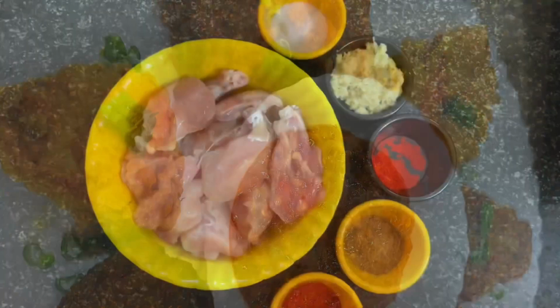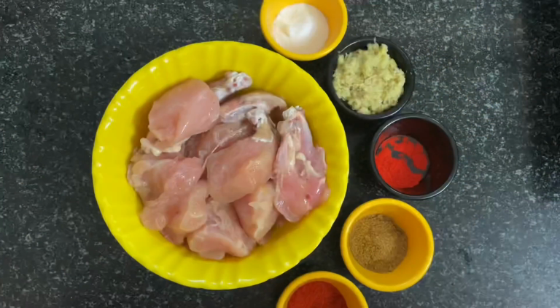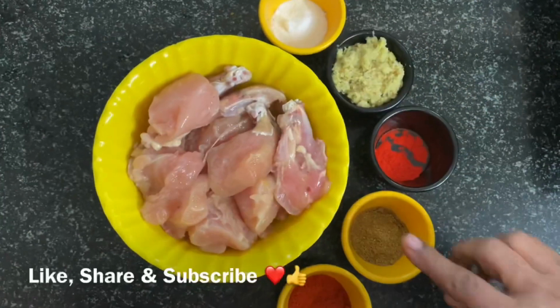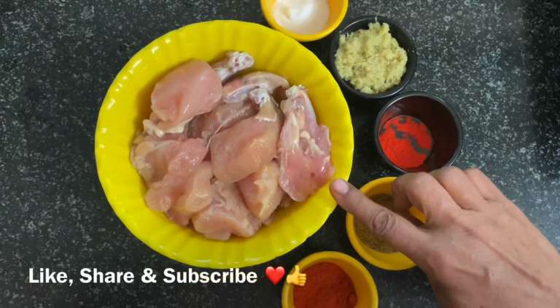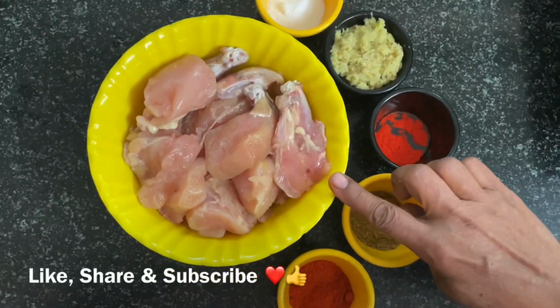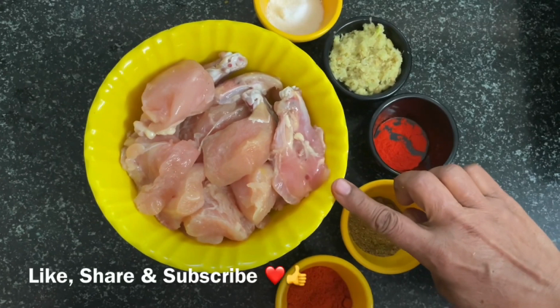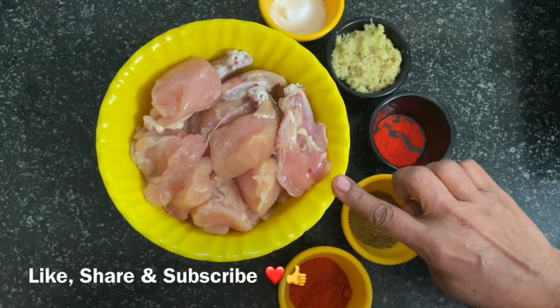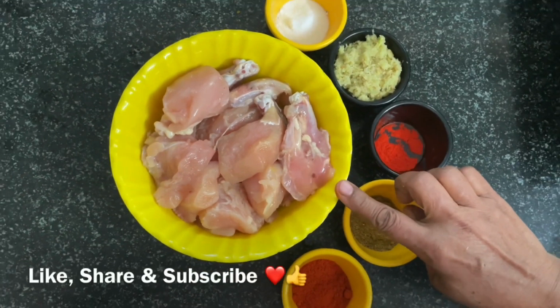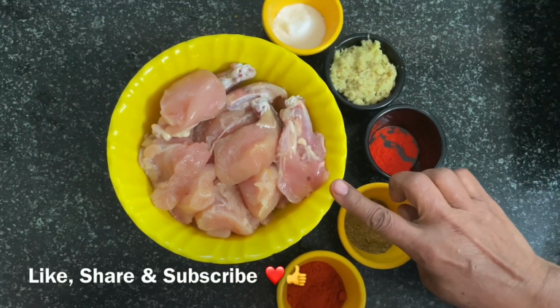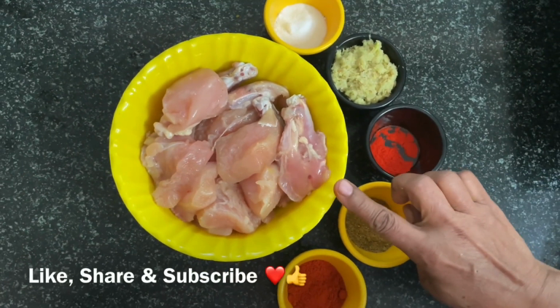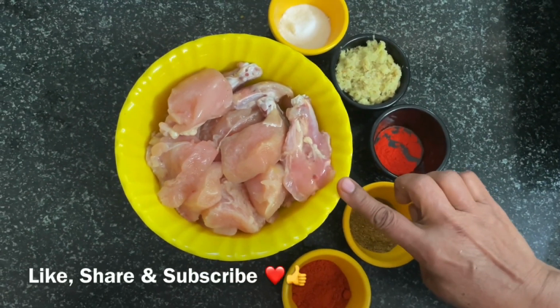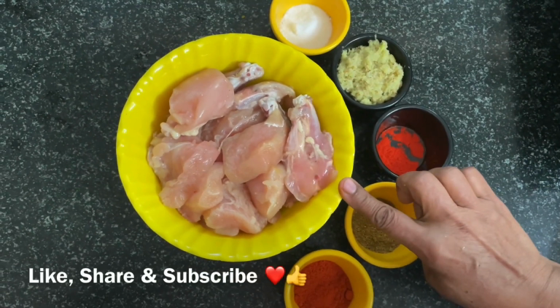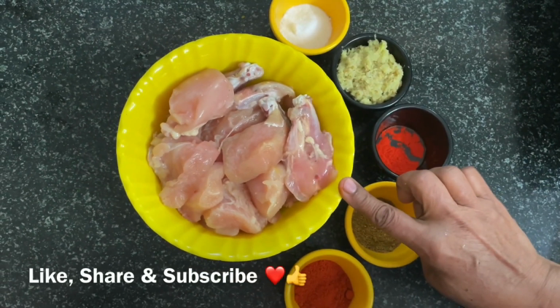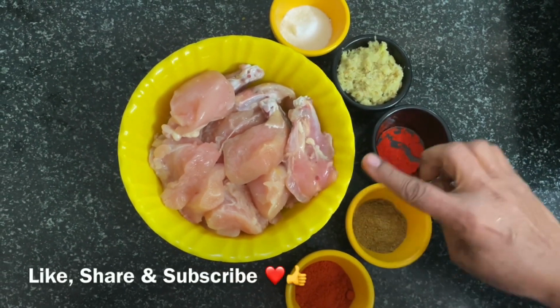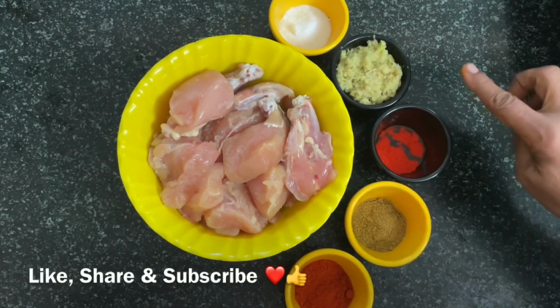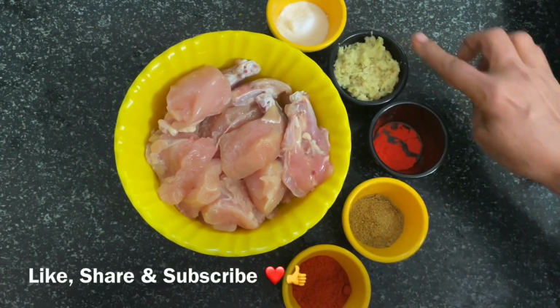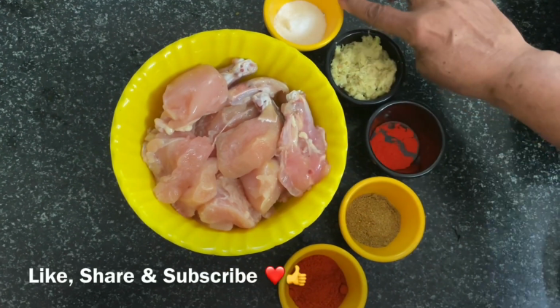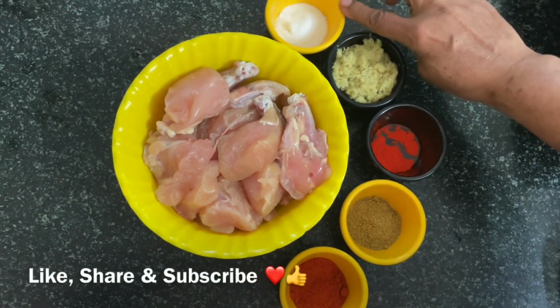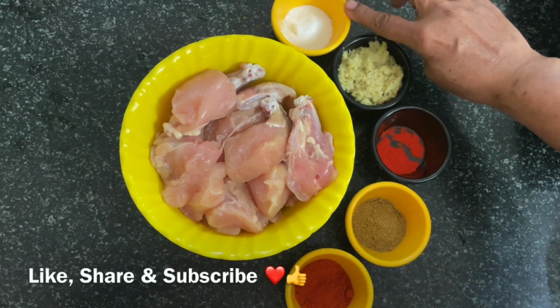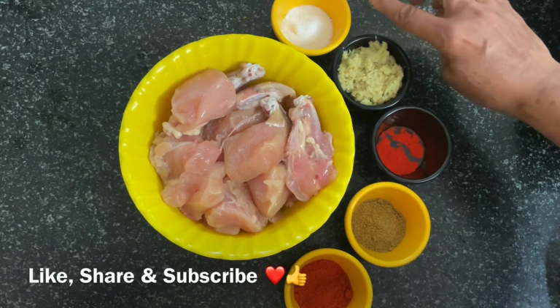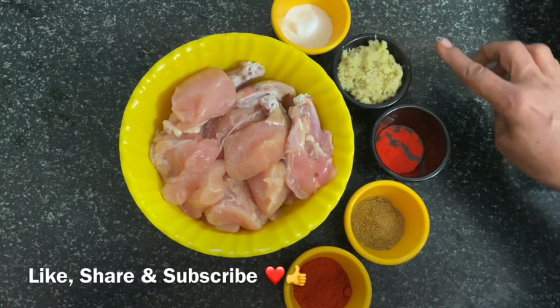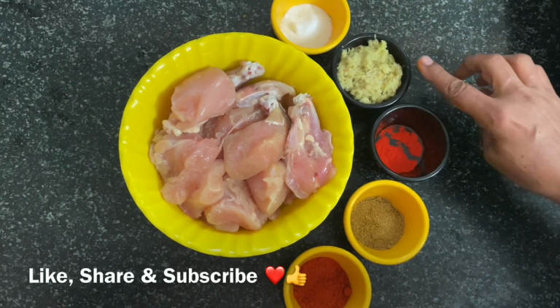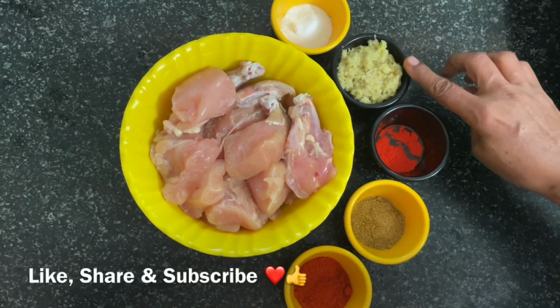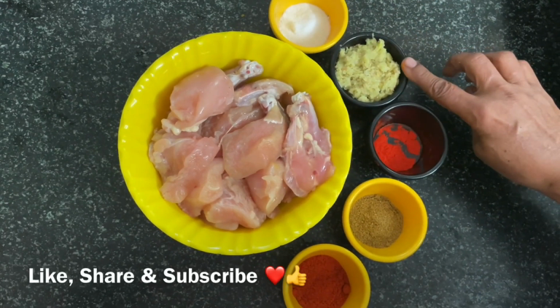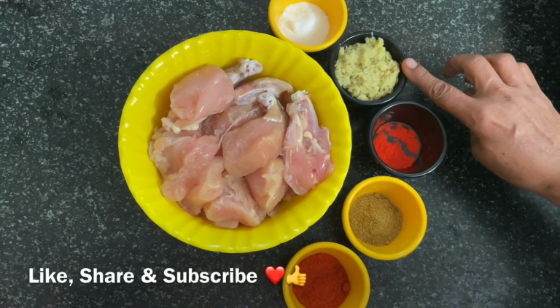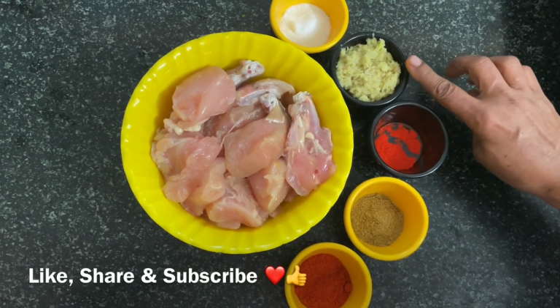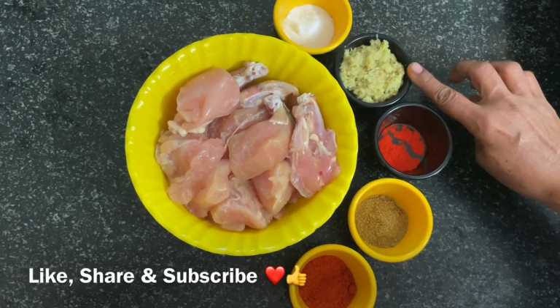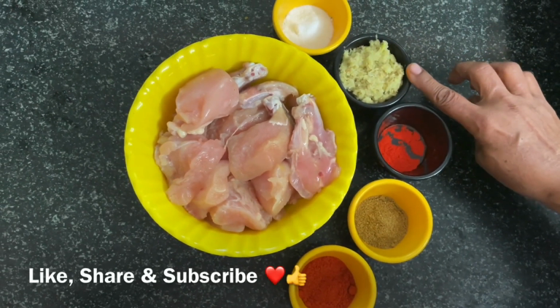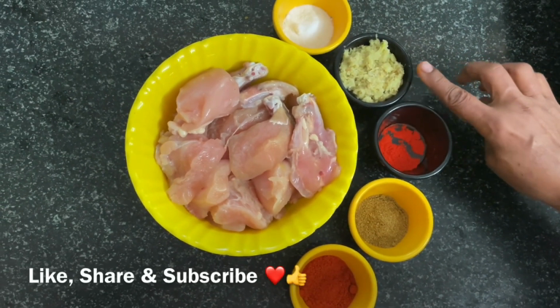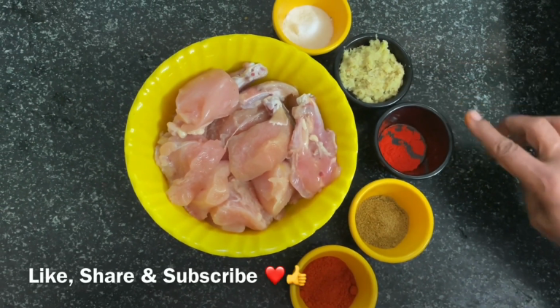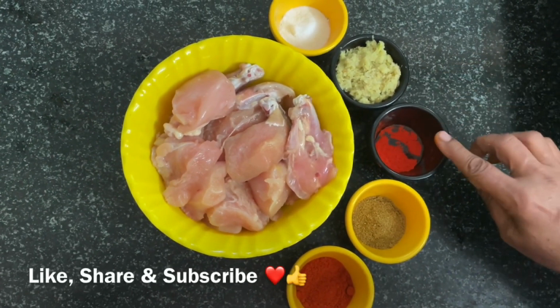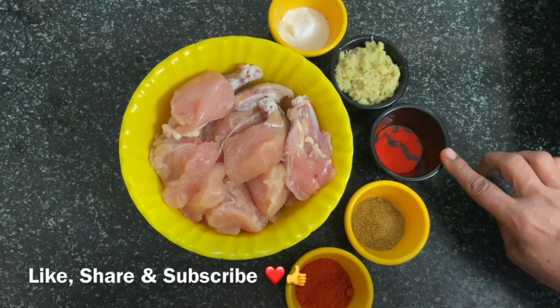2 kg chicken, 1-2 kg of meat, 2-3 kg of chicken, orange color.